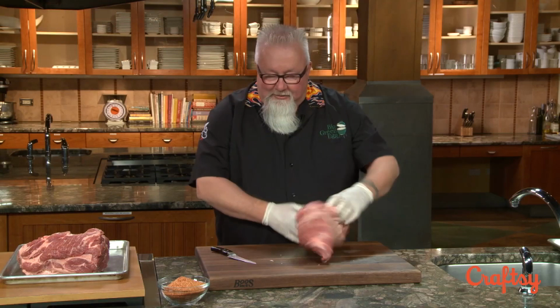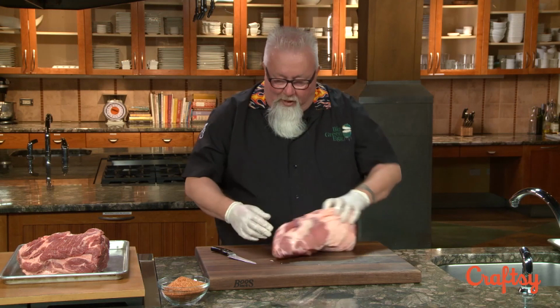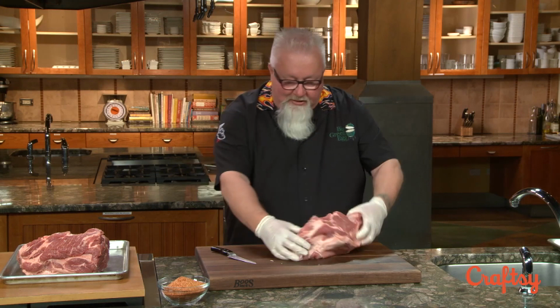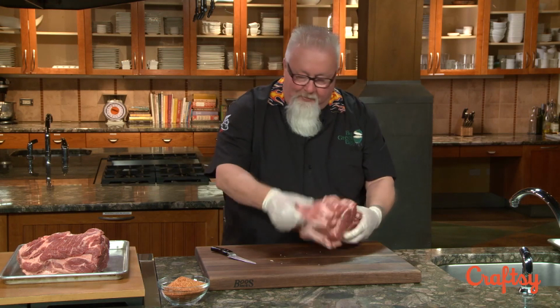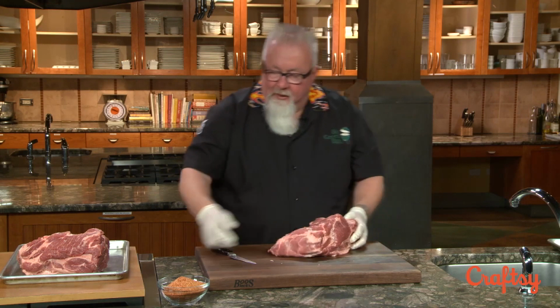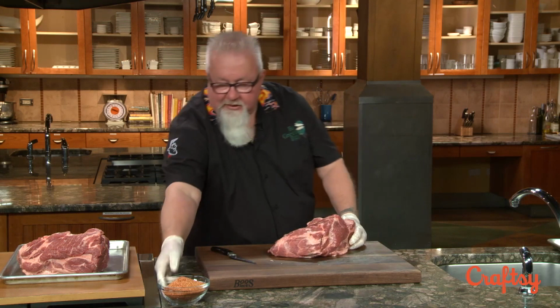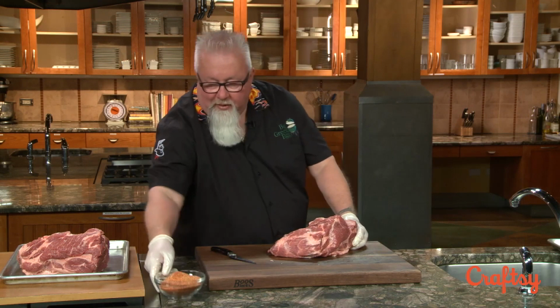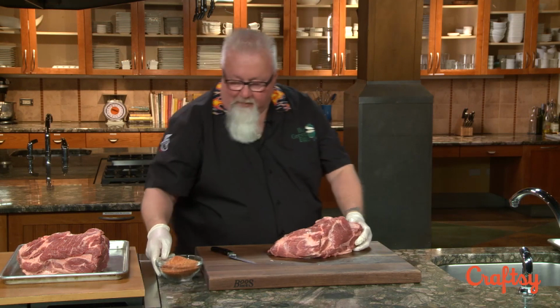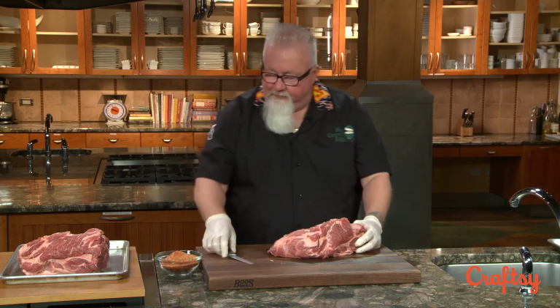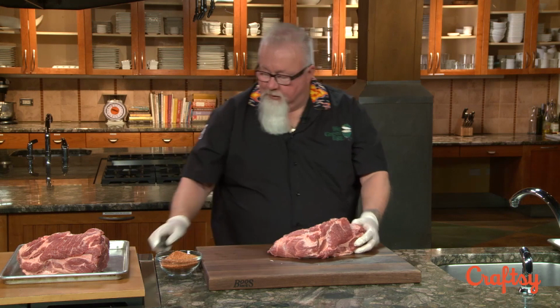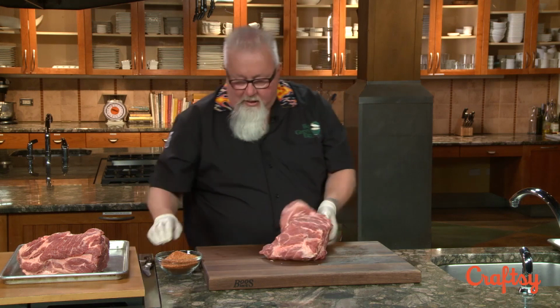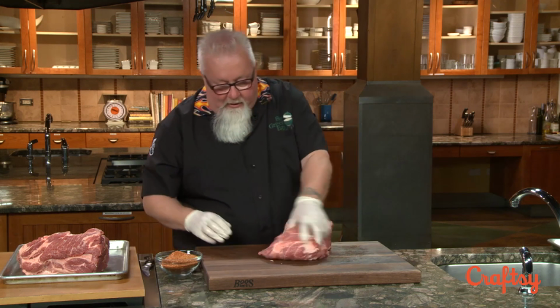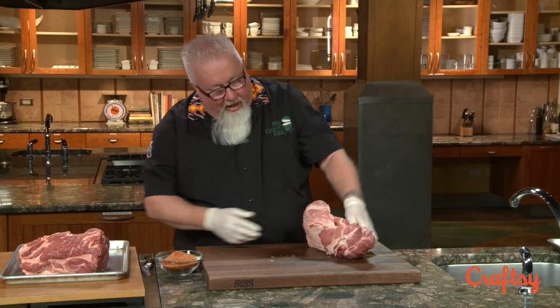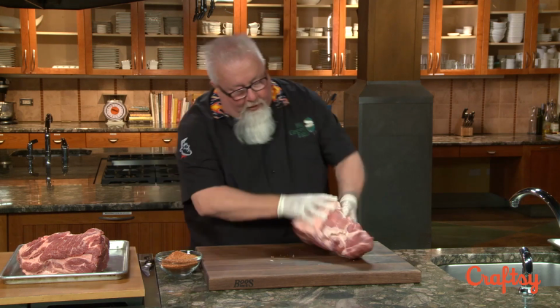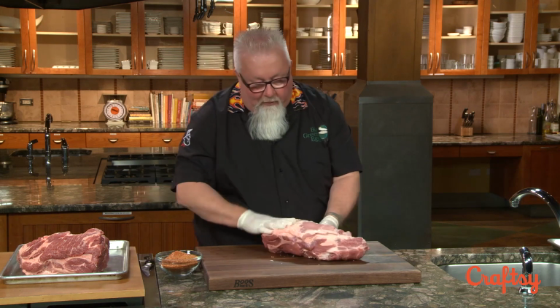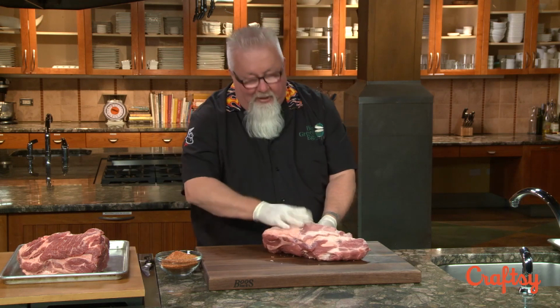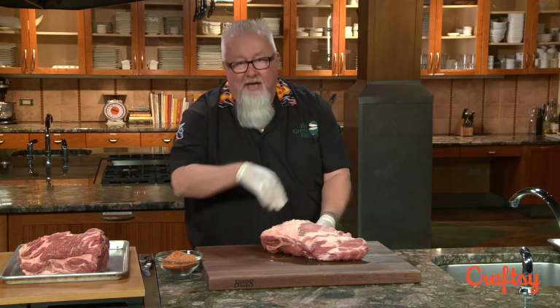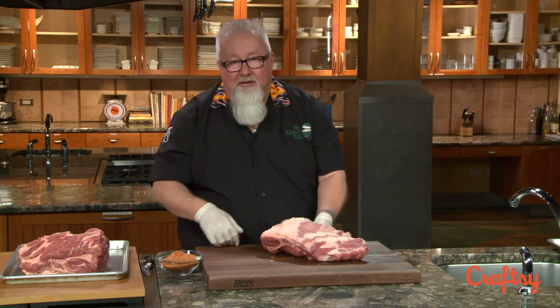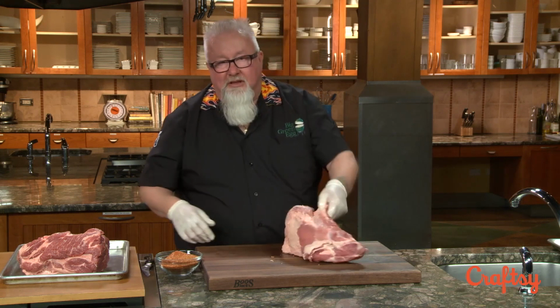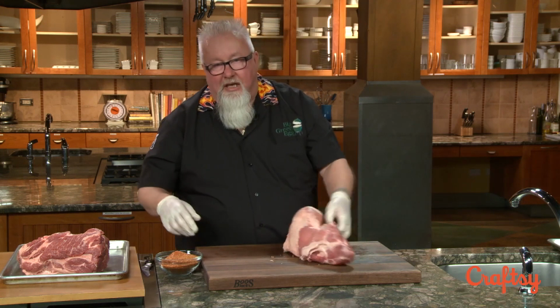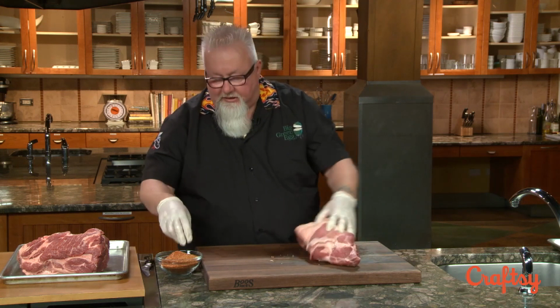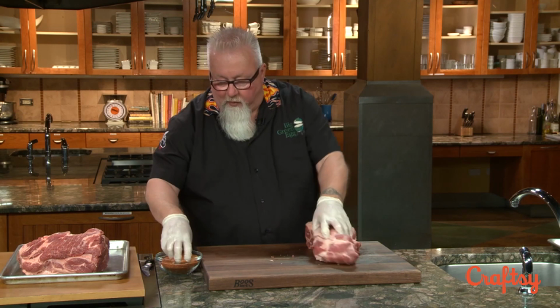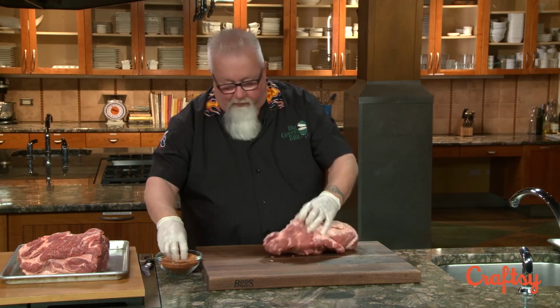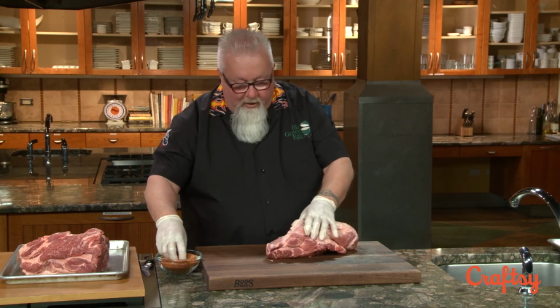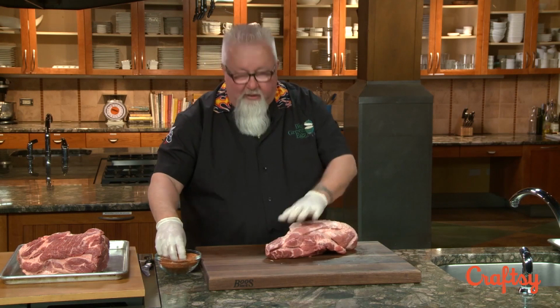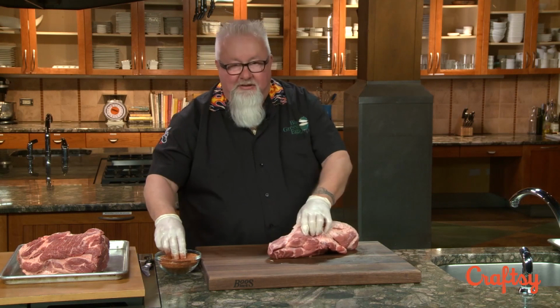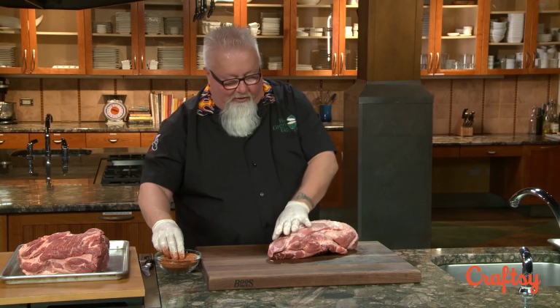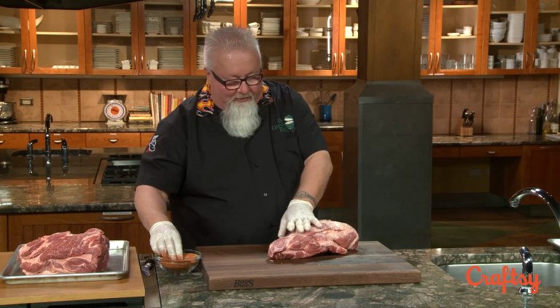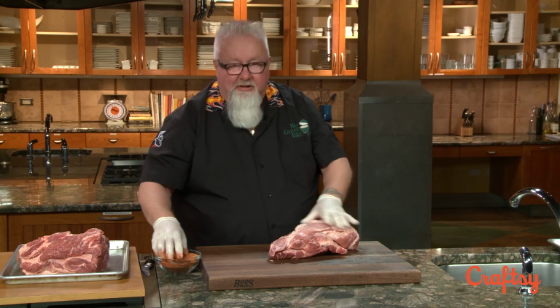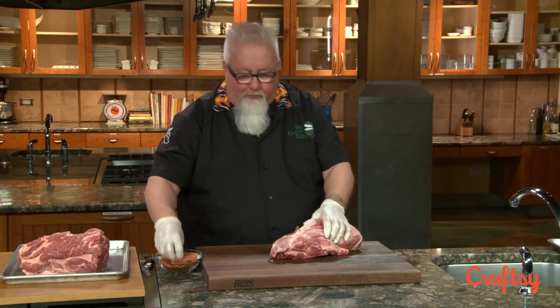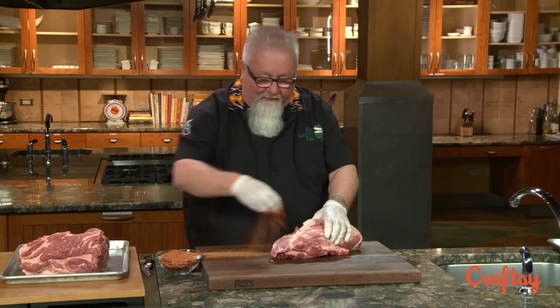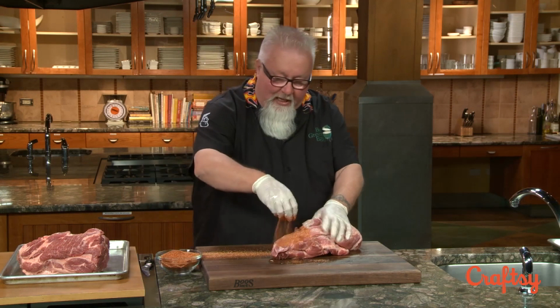I'm going to rub these. This is the rub we made up. I'm not going to put a whole lot of rub on this fat cap because it just doesn't need it — it's kind of a waste of rub. Whatever's left on that fat cap is going to get pulled off at the end anyway.